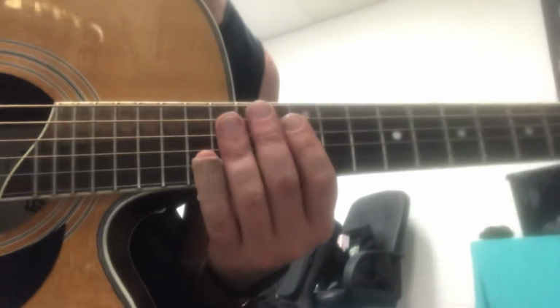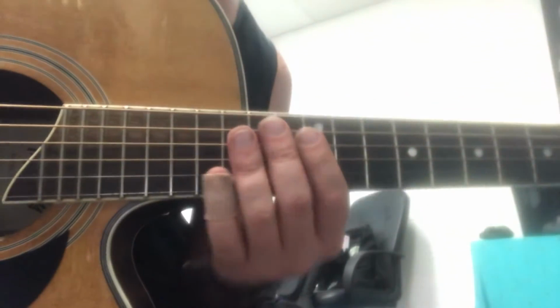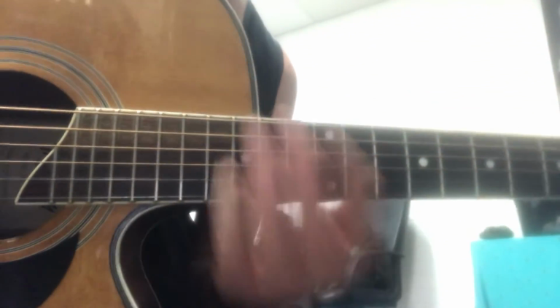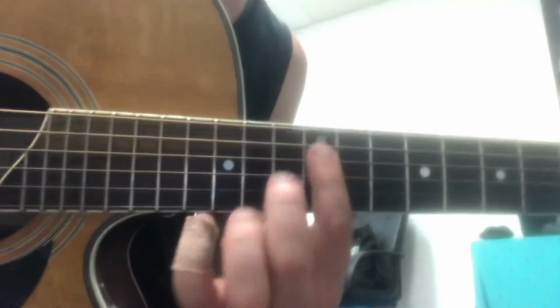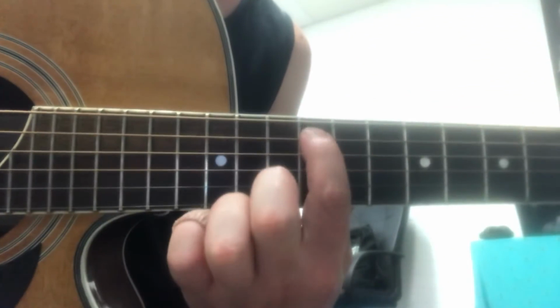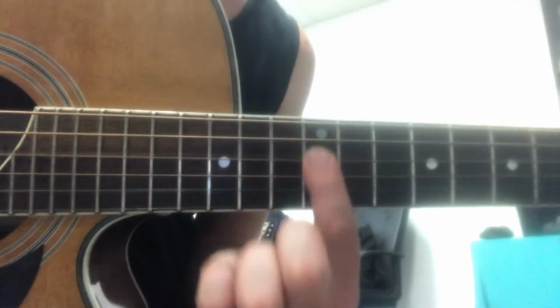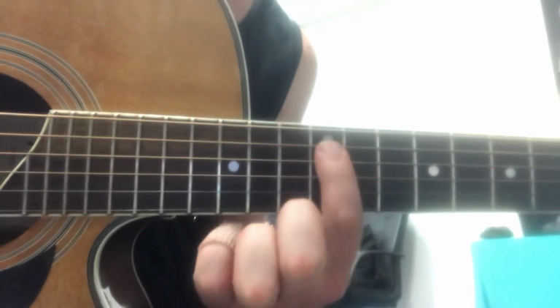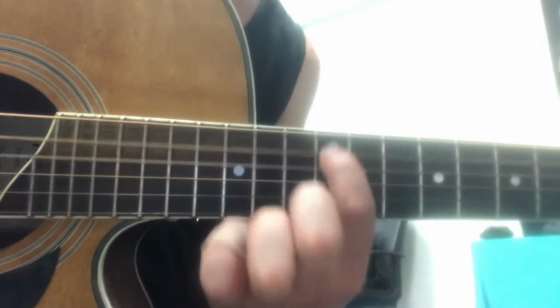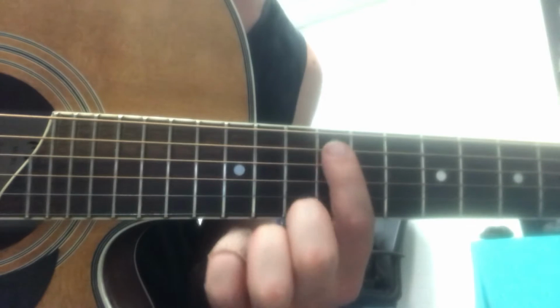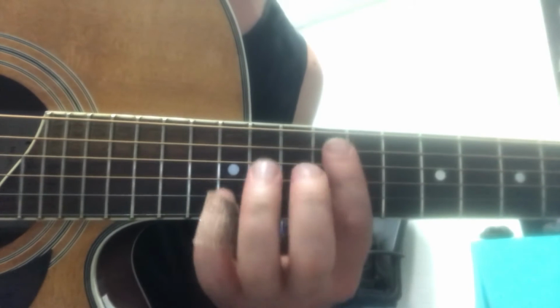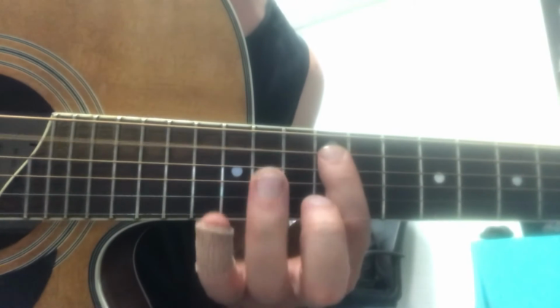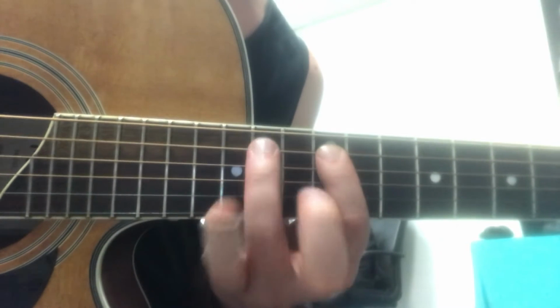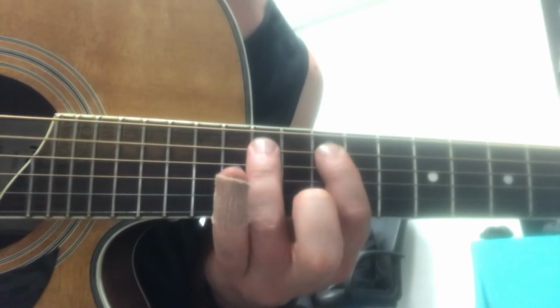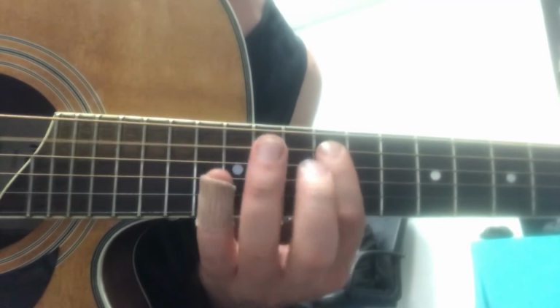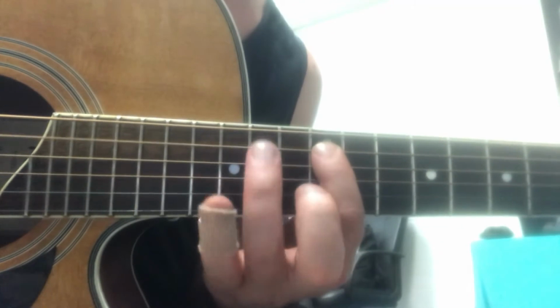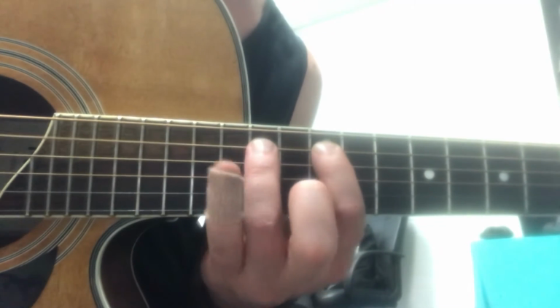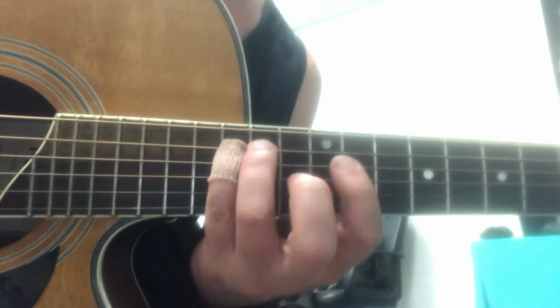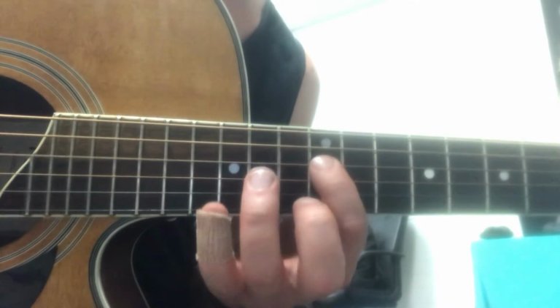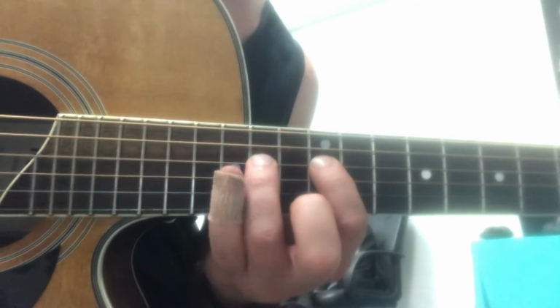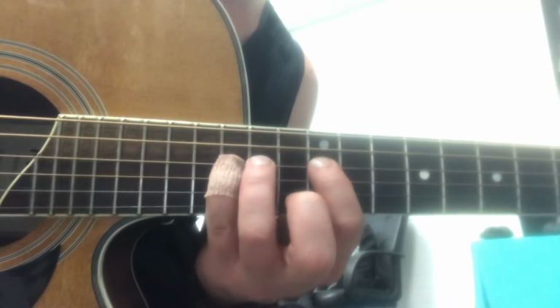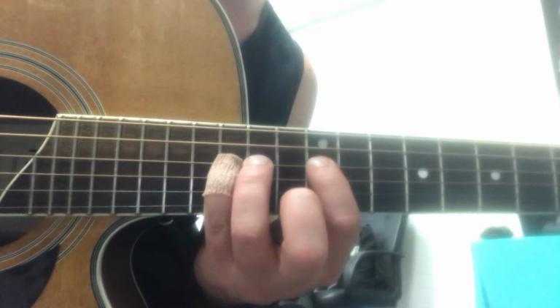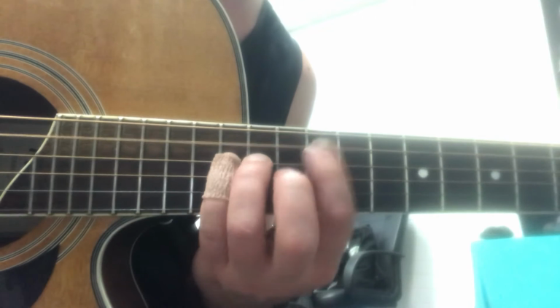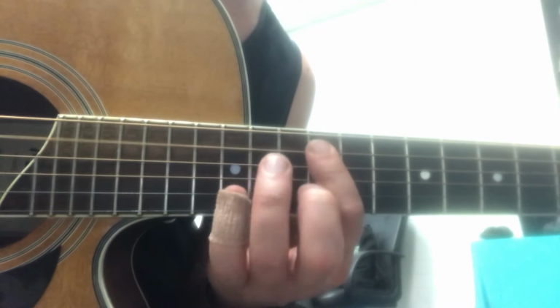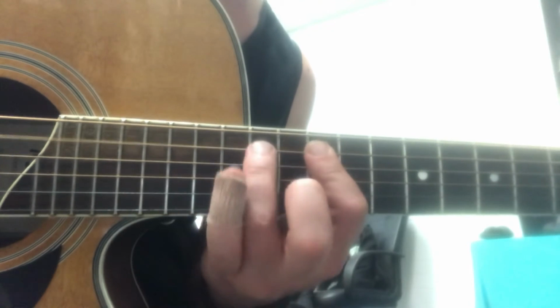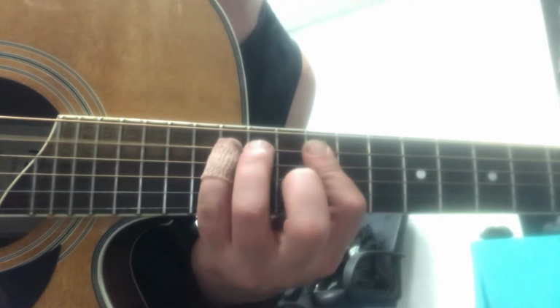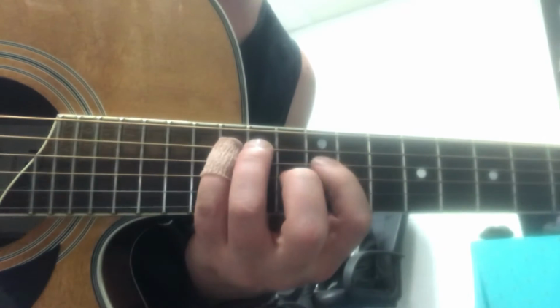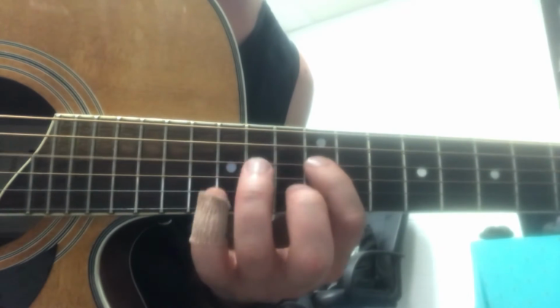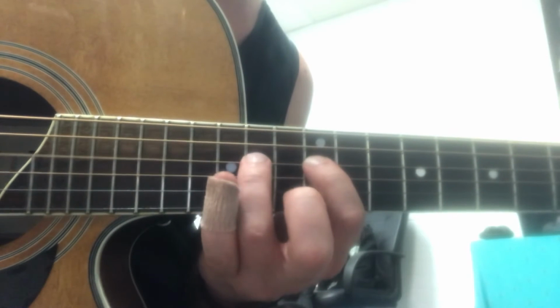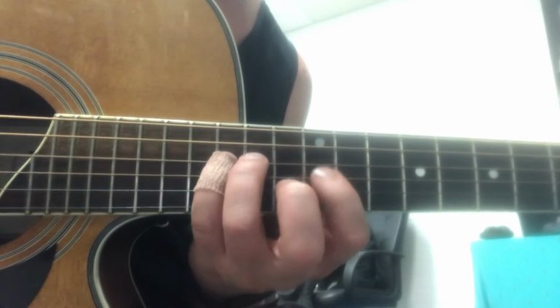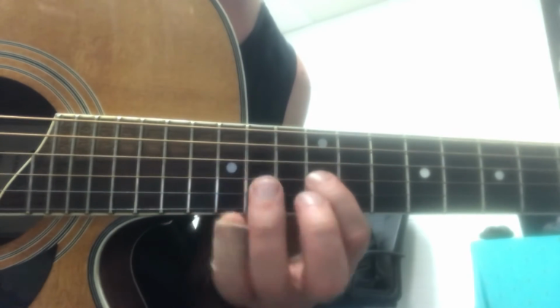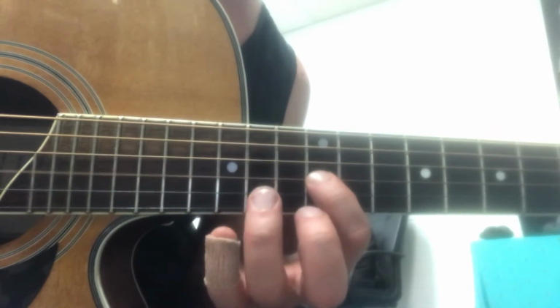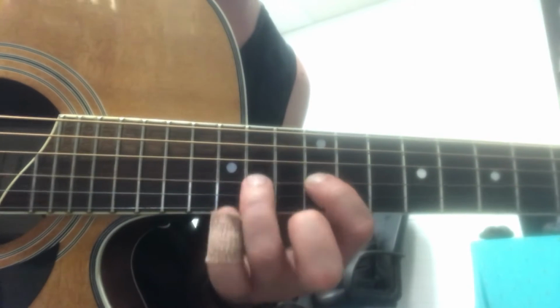This part's easy, it's just the A minor scale. There's a 12th fret on every string. You start from the 5th fret, you go 12, 14, 15, 12, 14, 15 on those two strings, 12, 14, 15, next string, 12, 14, 15, 12, 14.